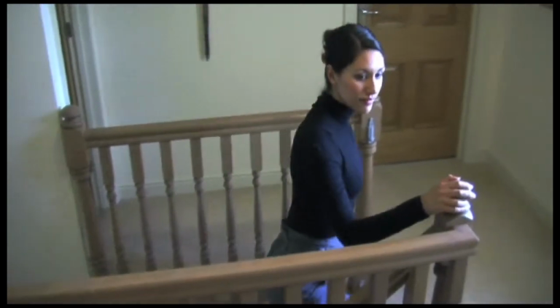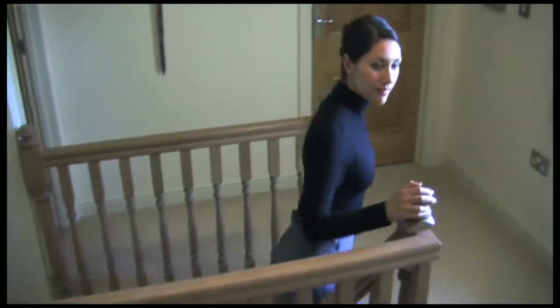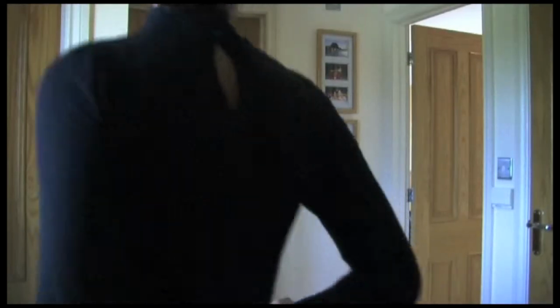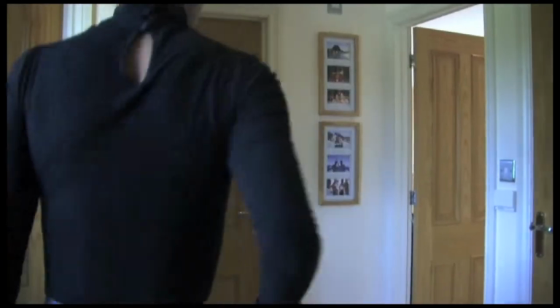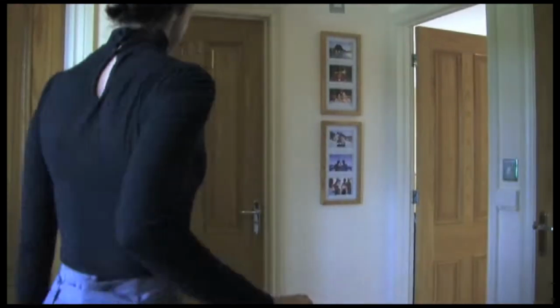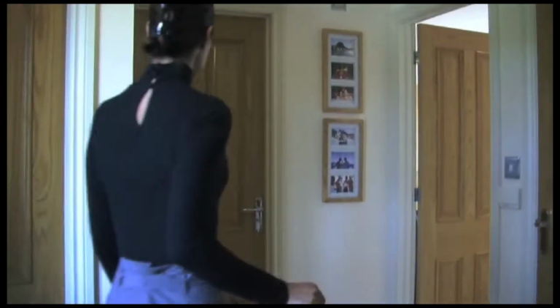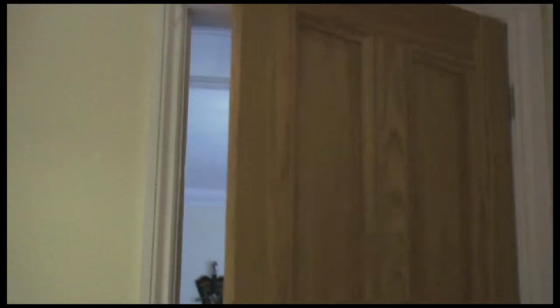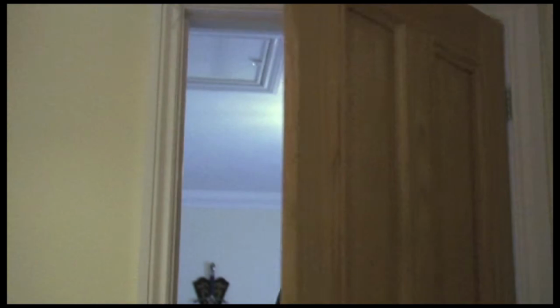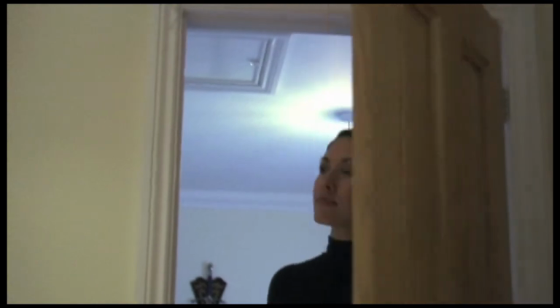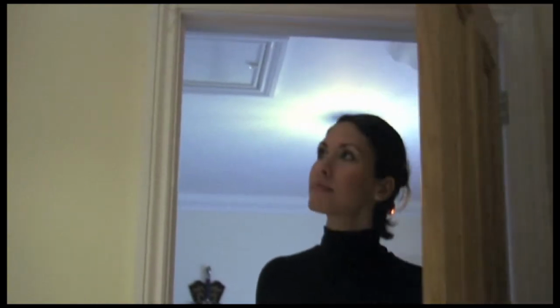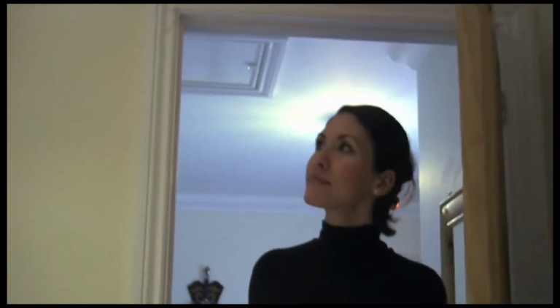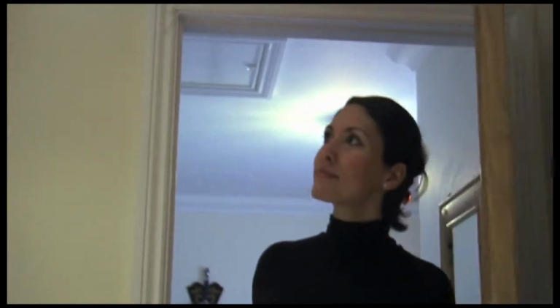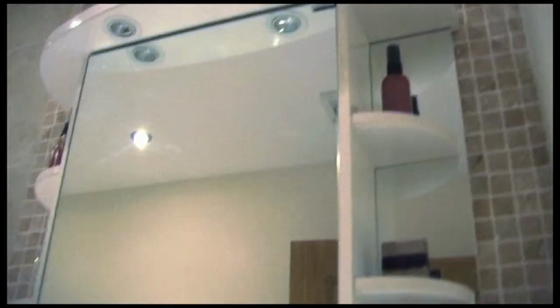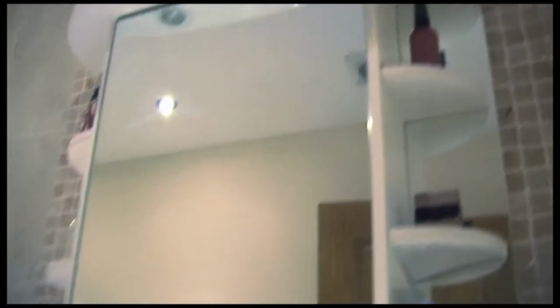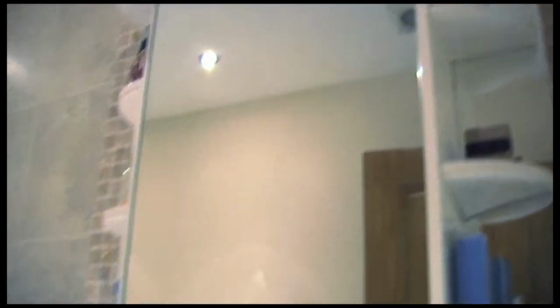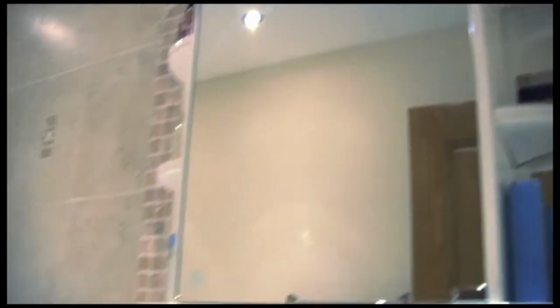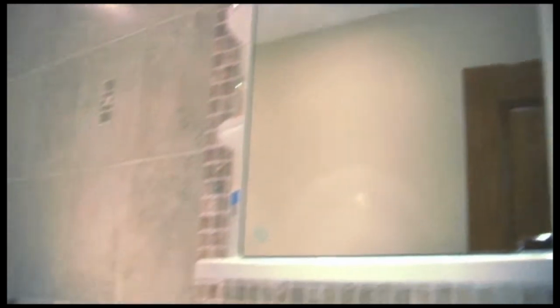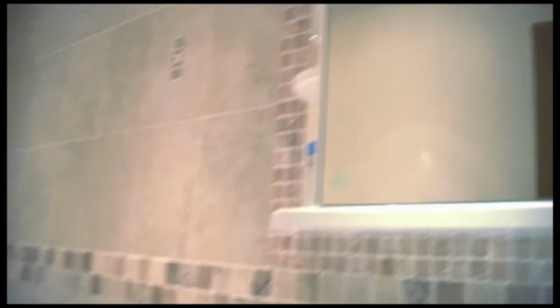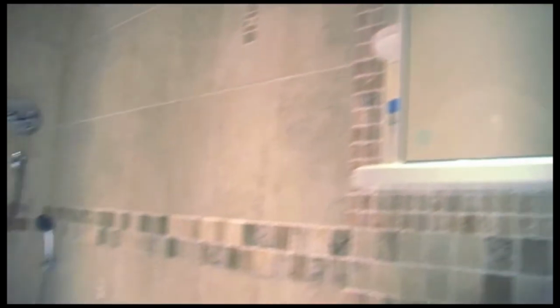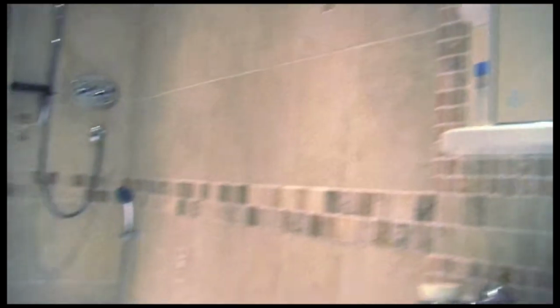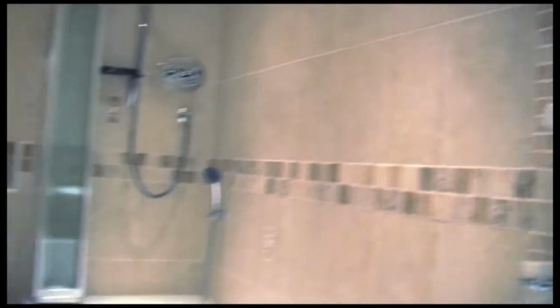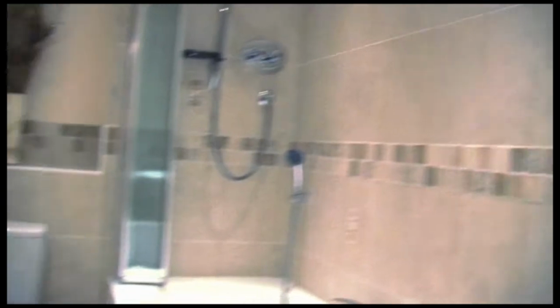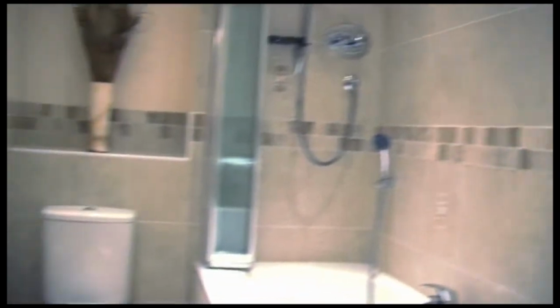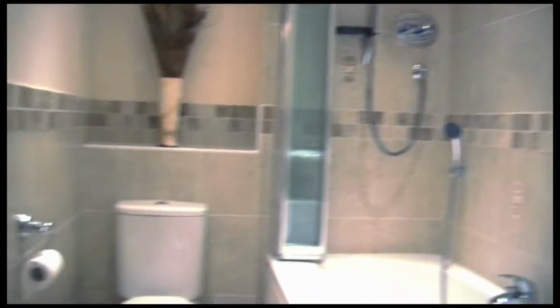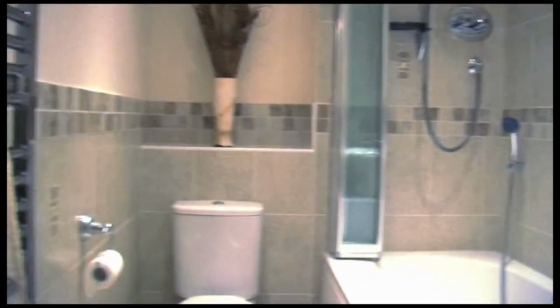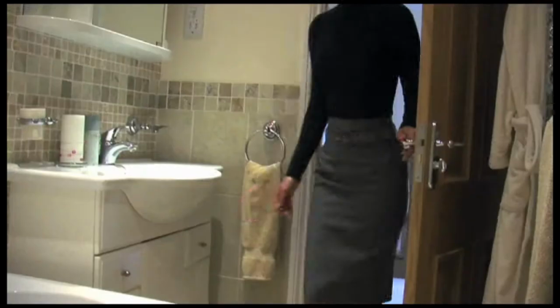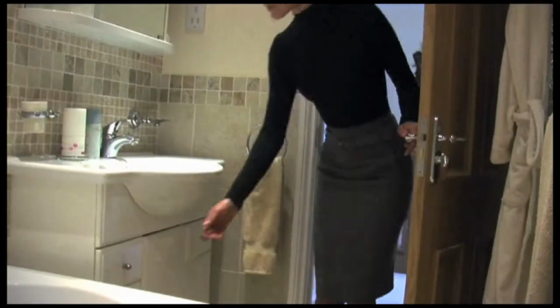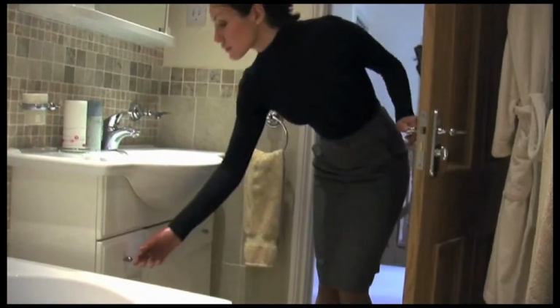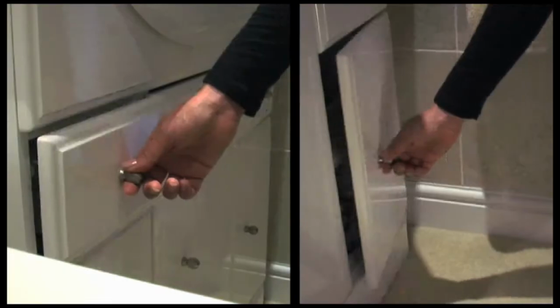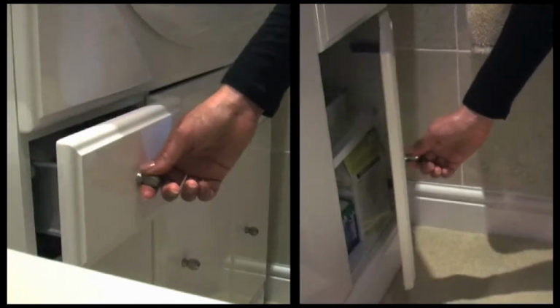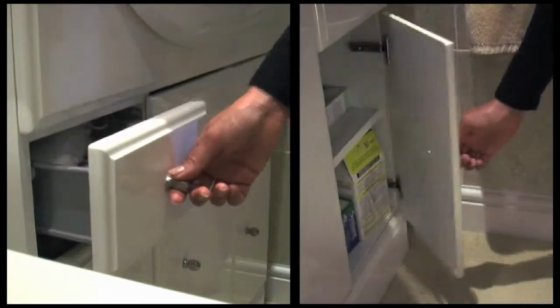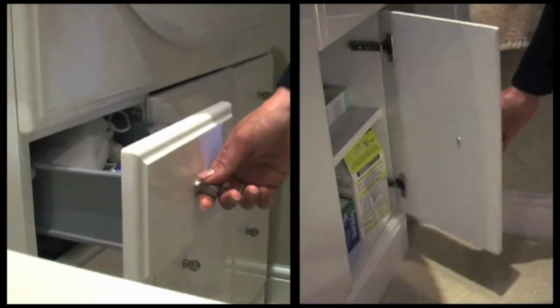In the upstairs bathroom the Vitra theme continues, with the addition of this beautiful soft white vanity unit with useful storage.